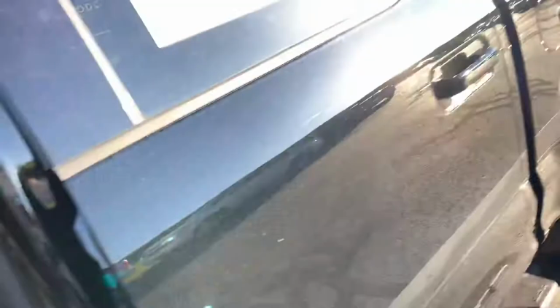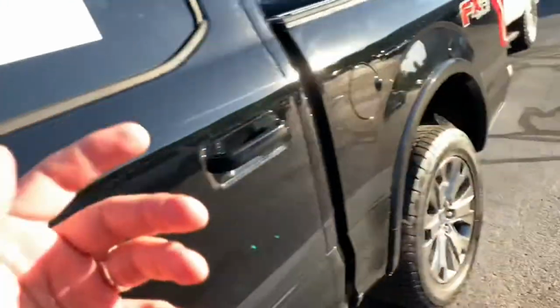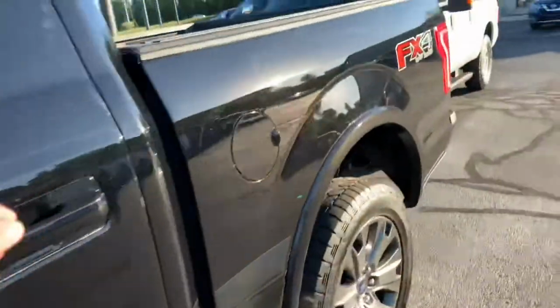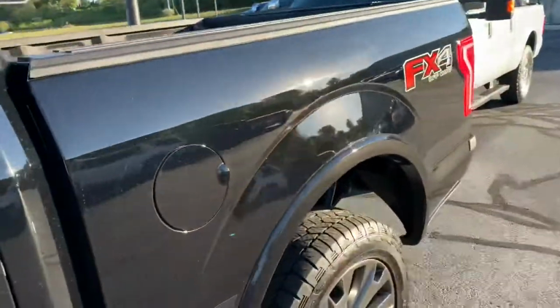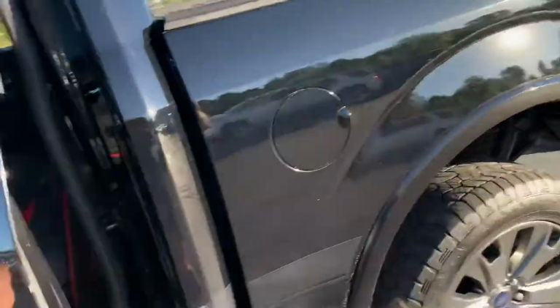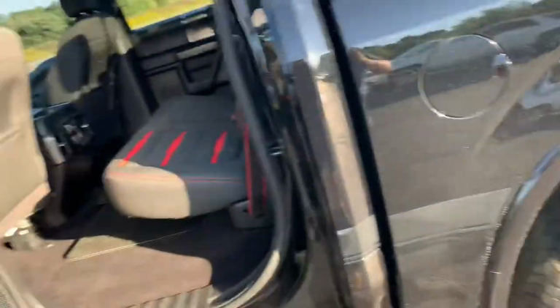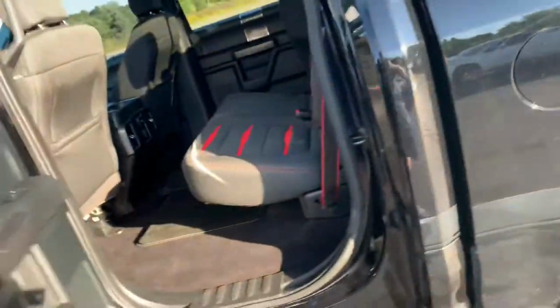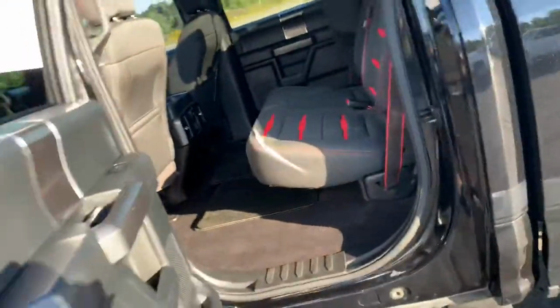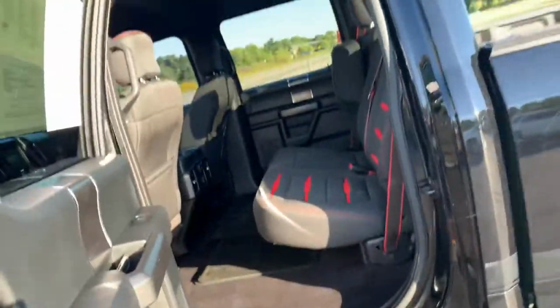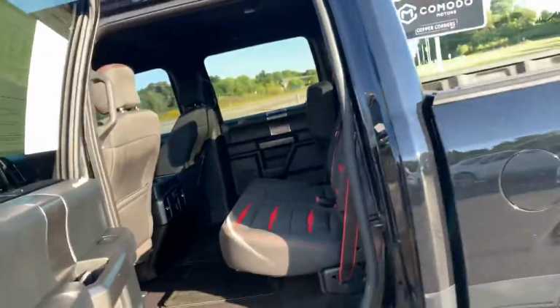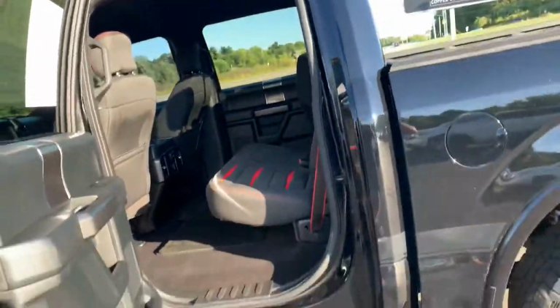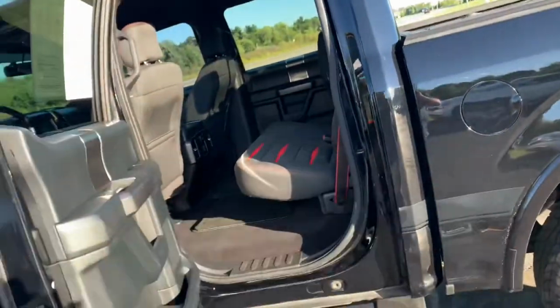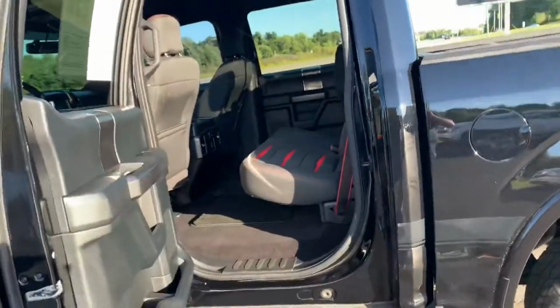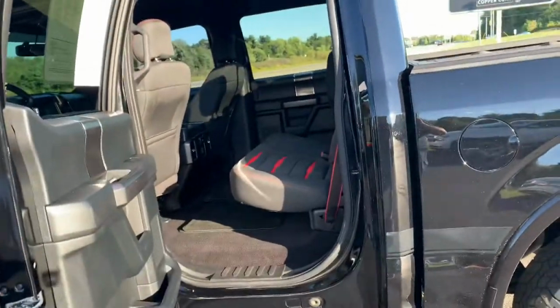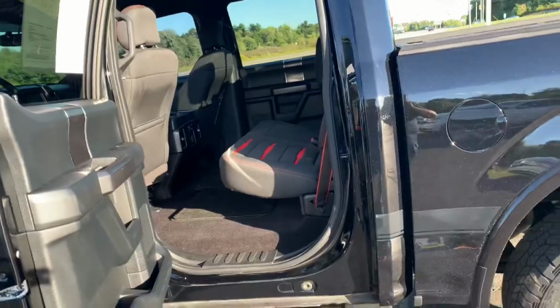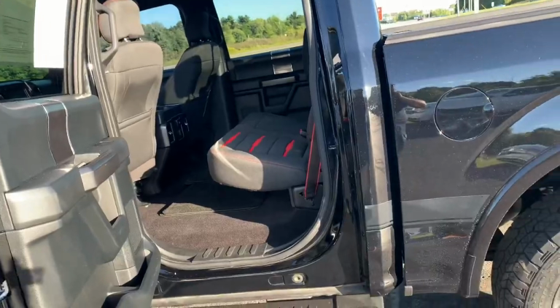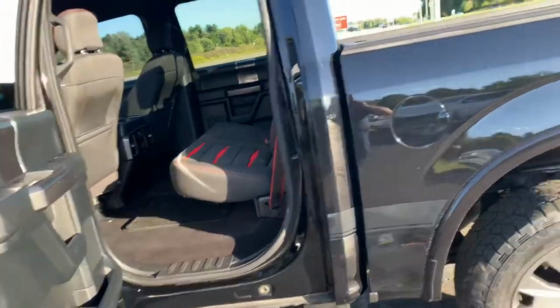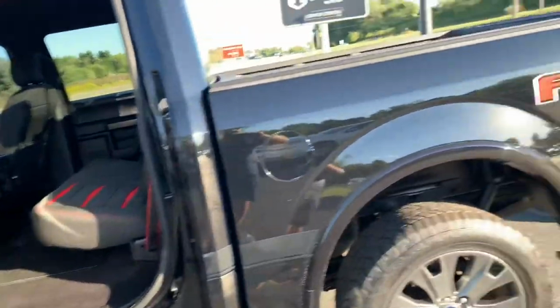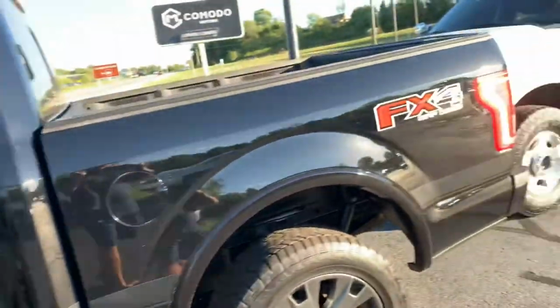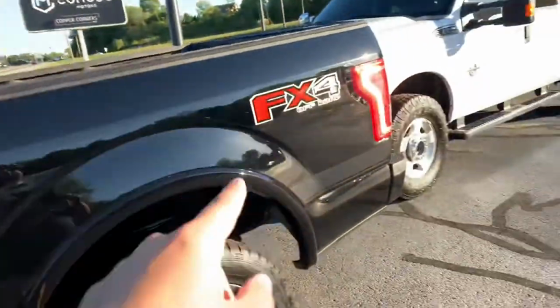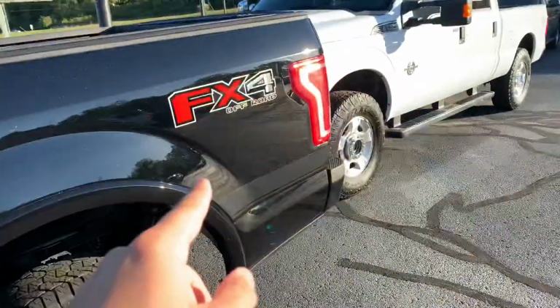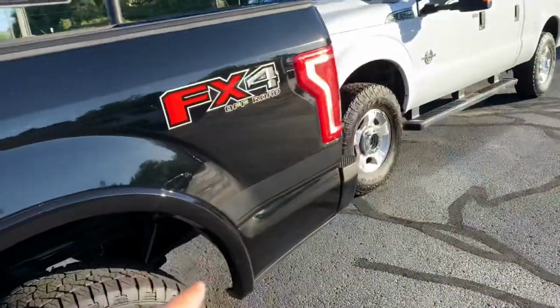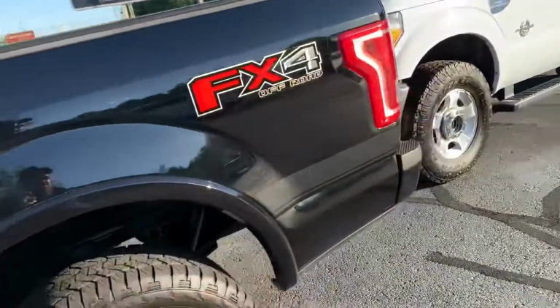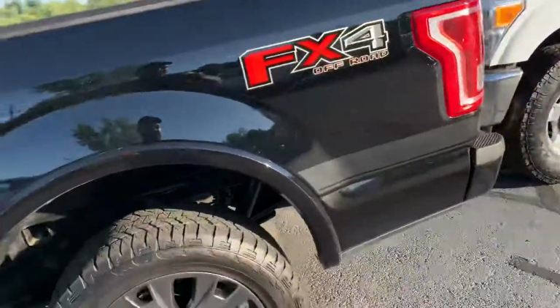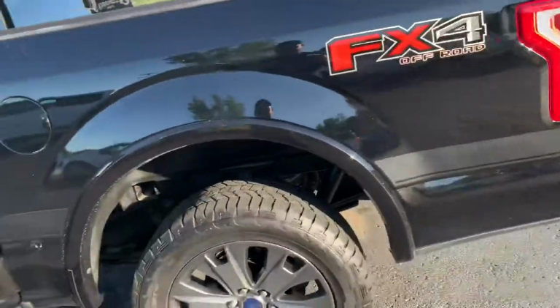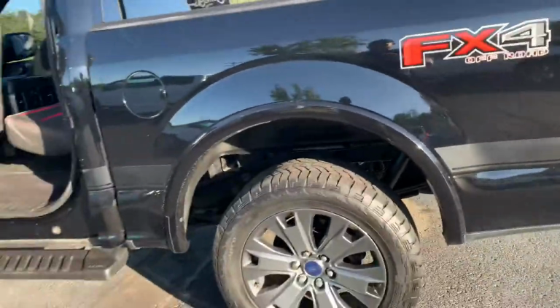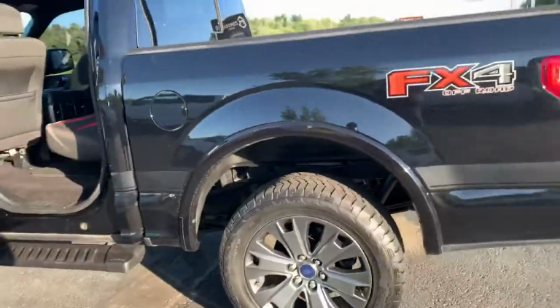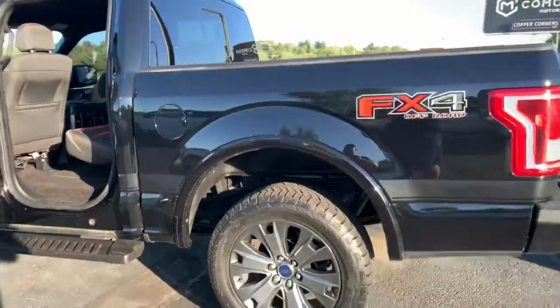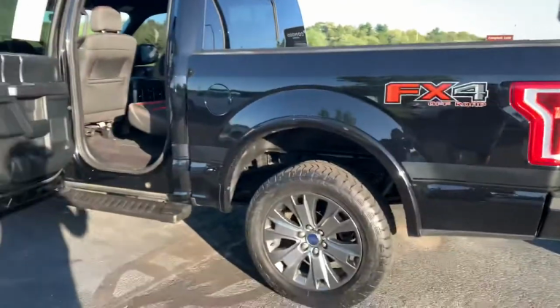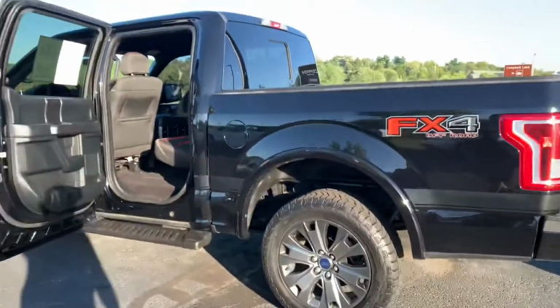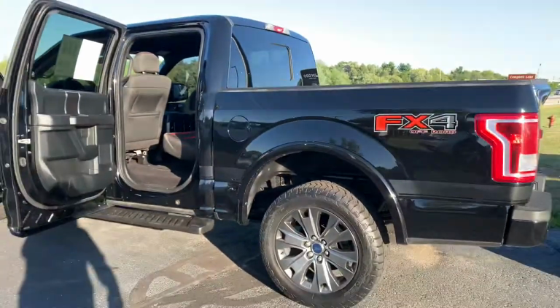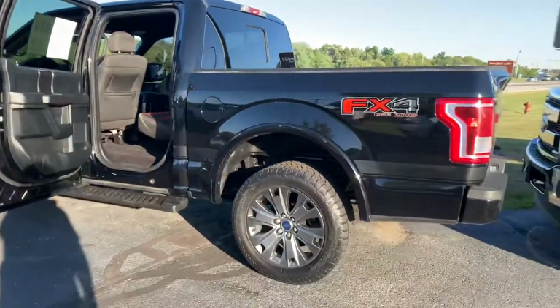This Special Edition package is over $2,000 — I think it's $2,500, I've got the window sticker inside. And then you get the FX4, which is the skid plates and heavy-duty shocks for the FX4 package.